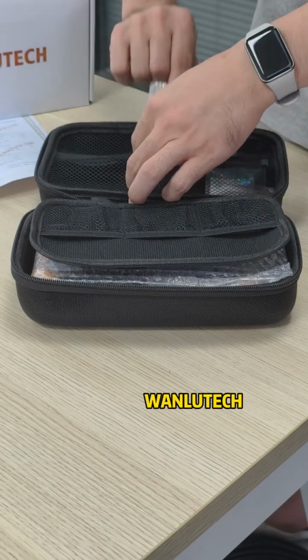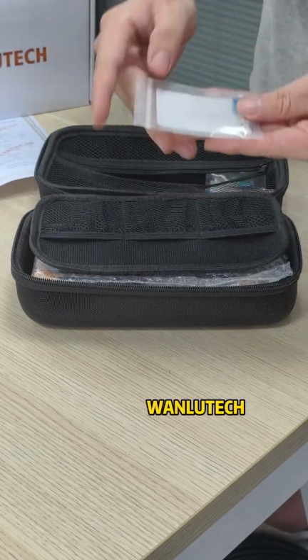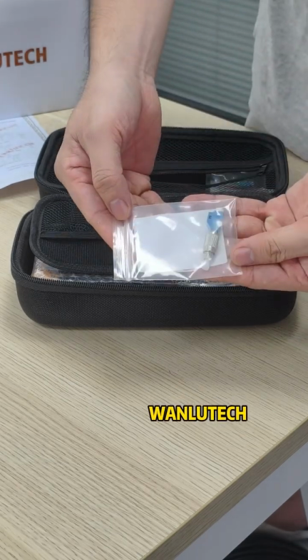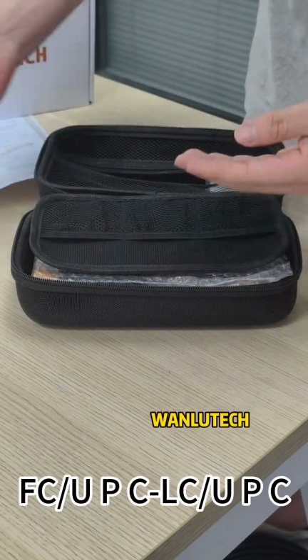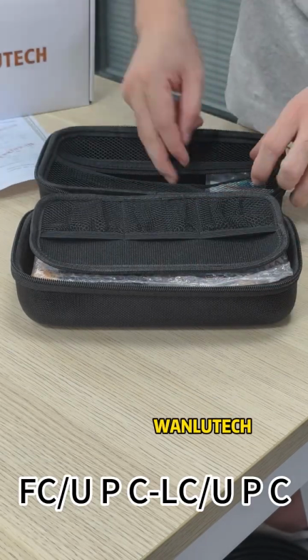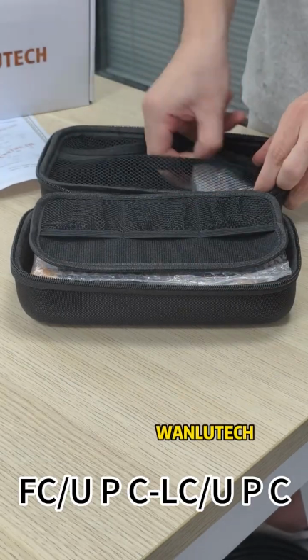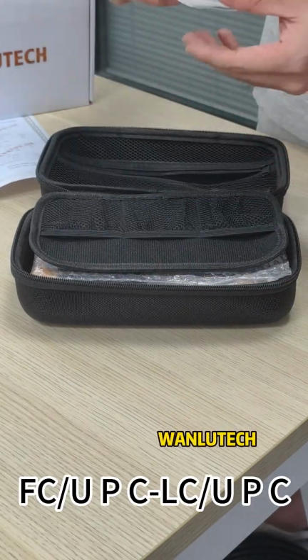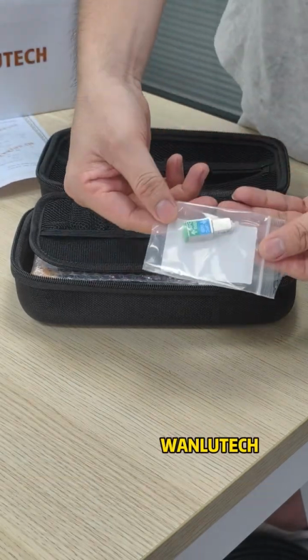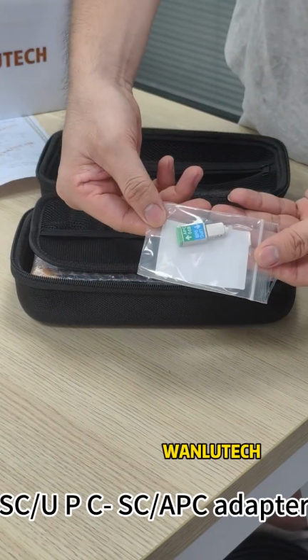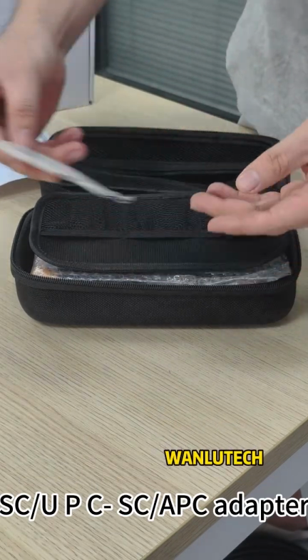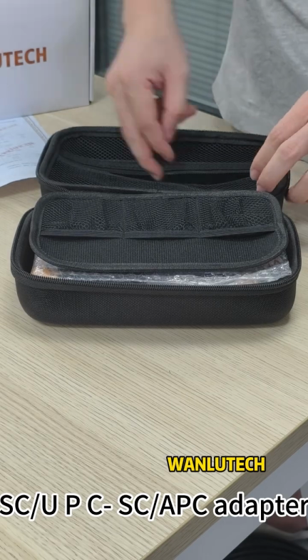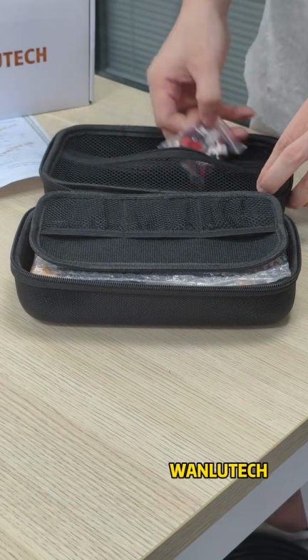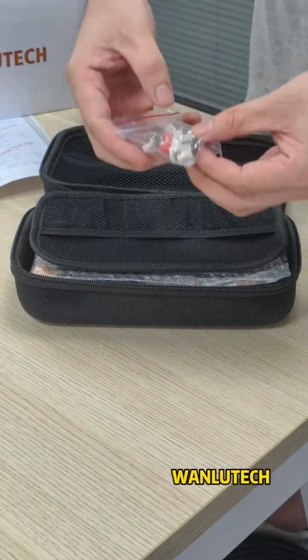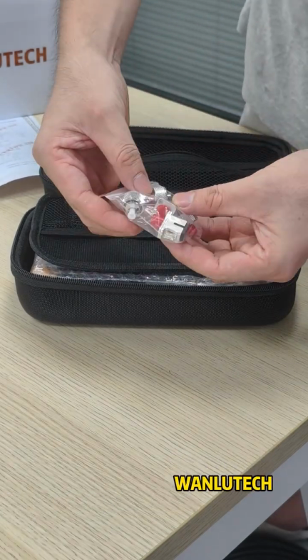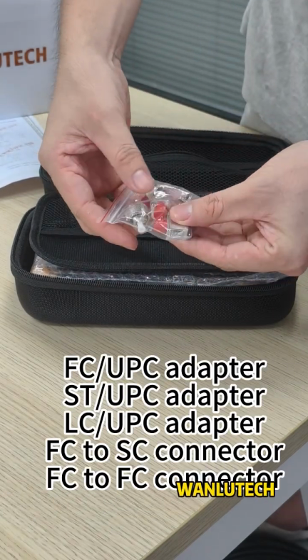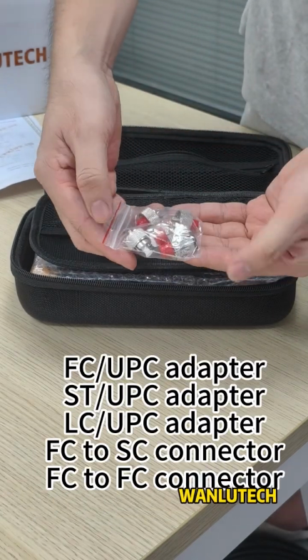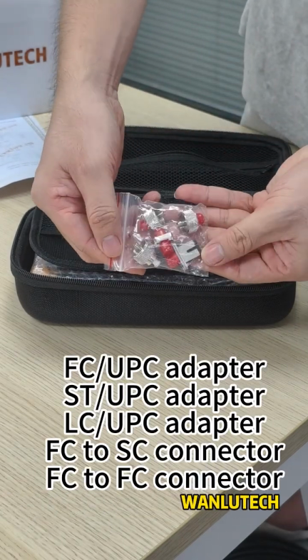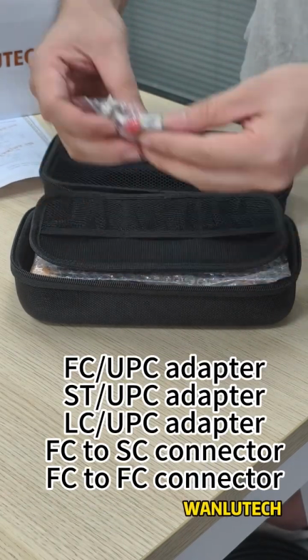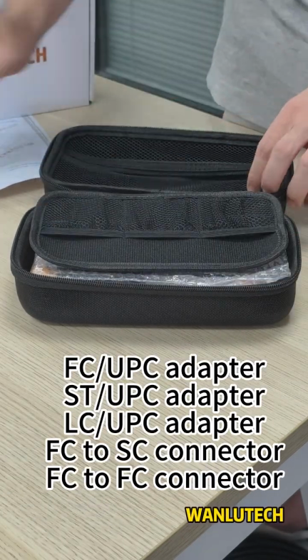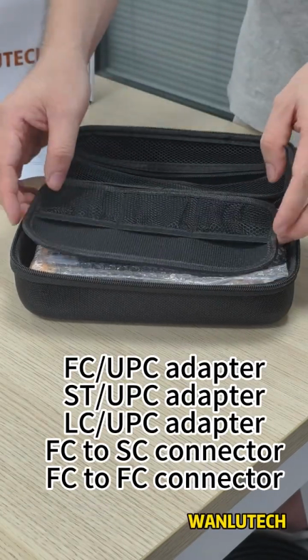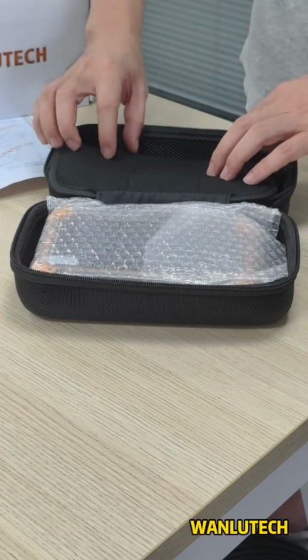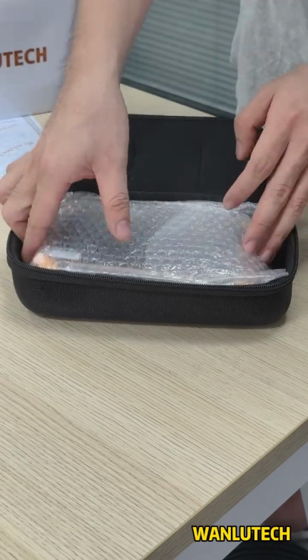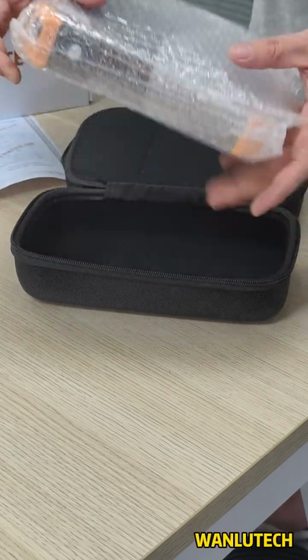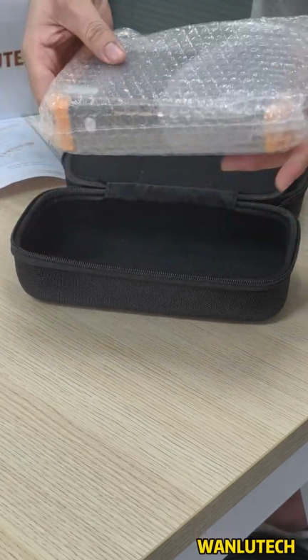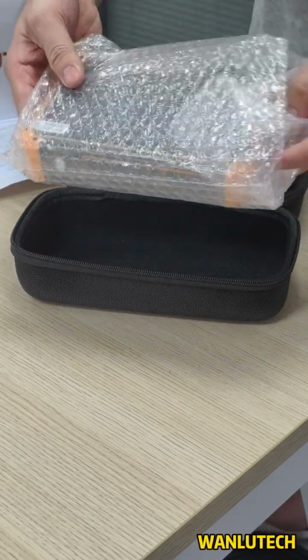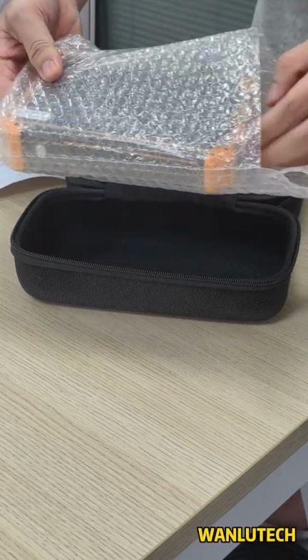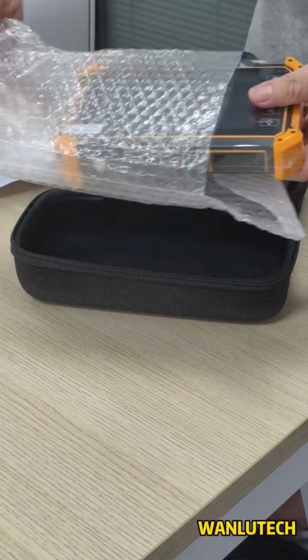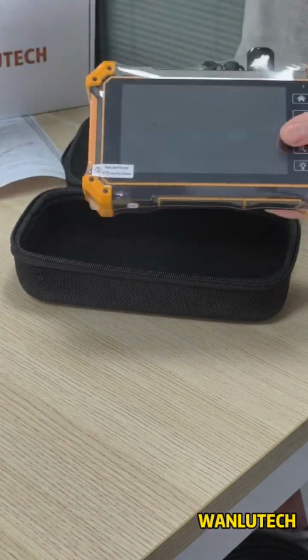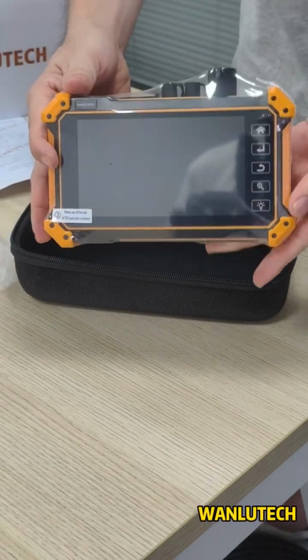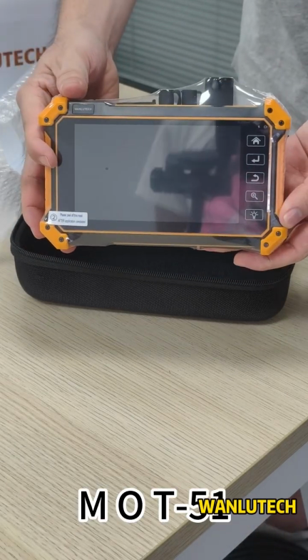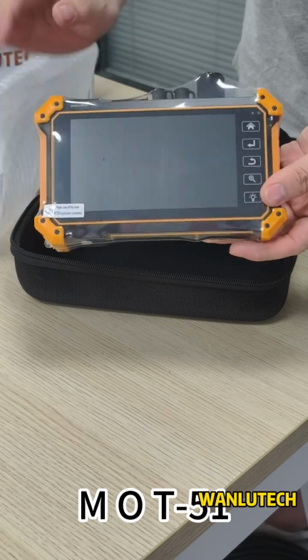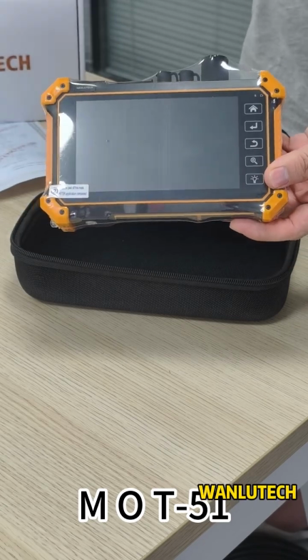Also included are FBC or UPC LC UPC, SC or UPC, SC or APC adapters, and the MOT51 unit itself.